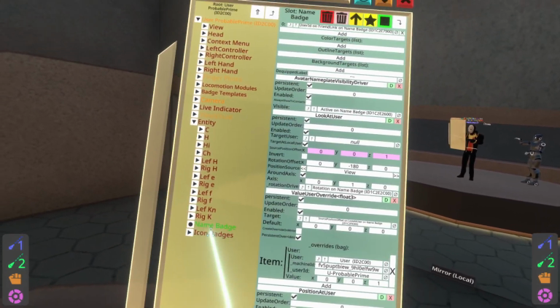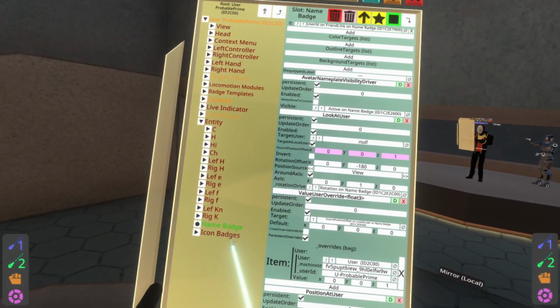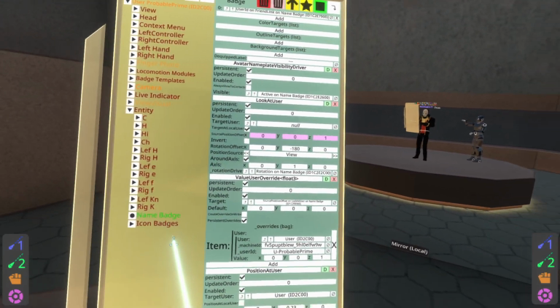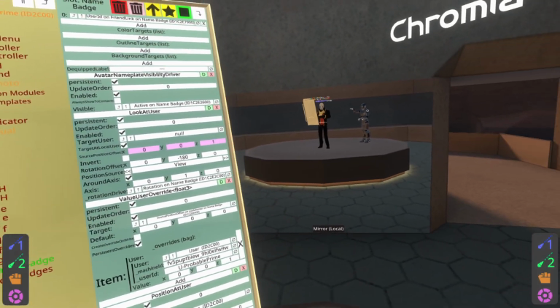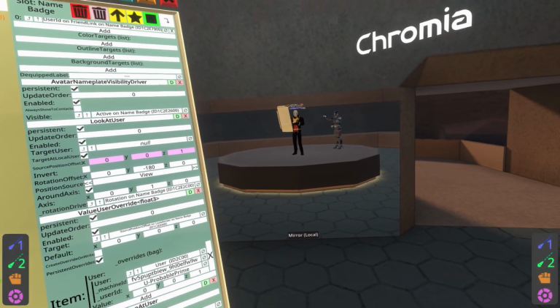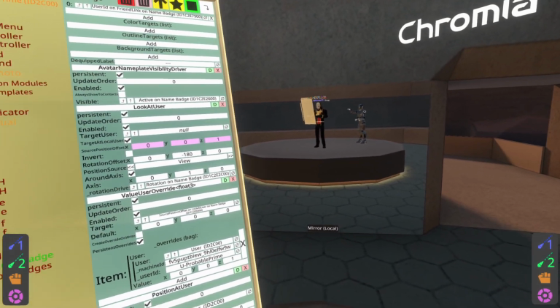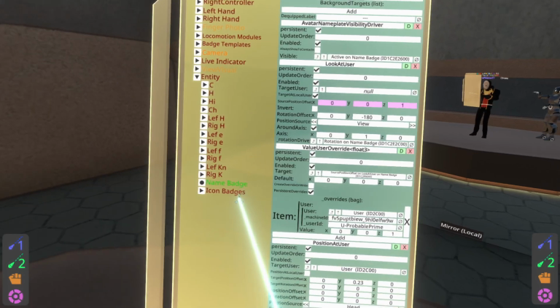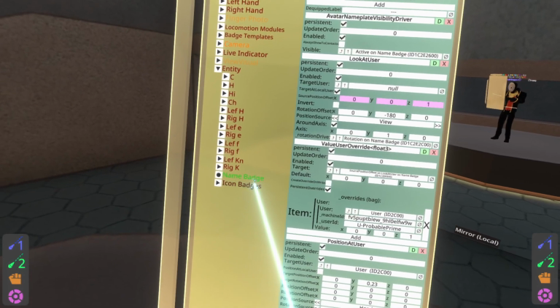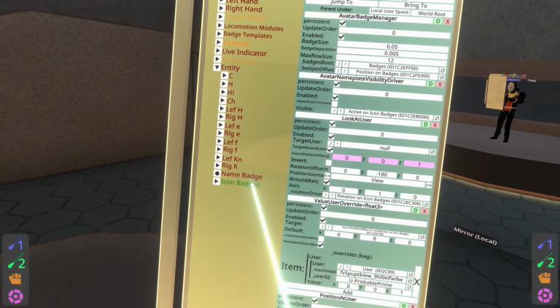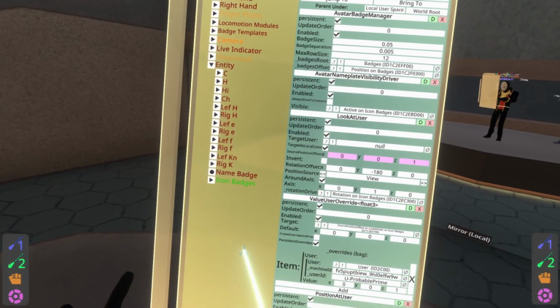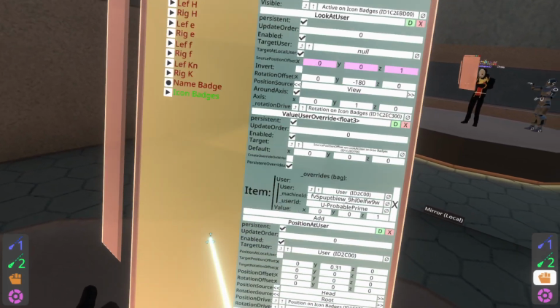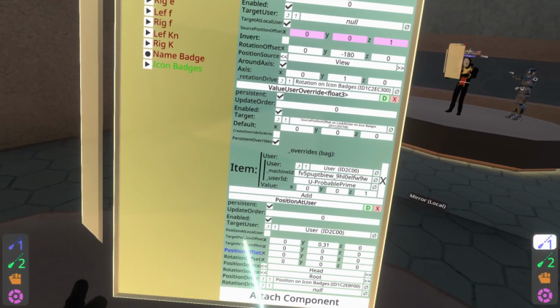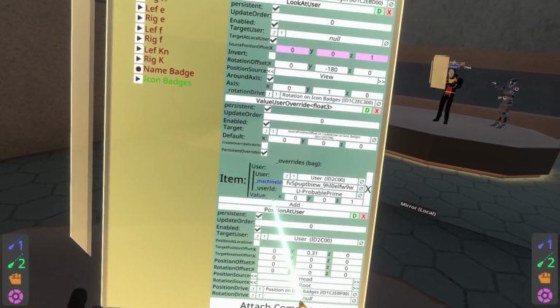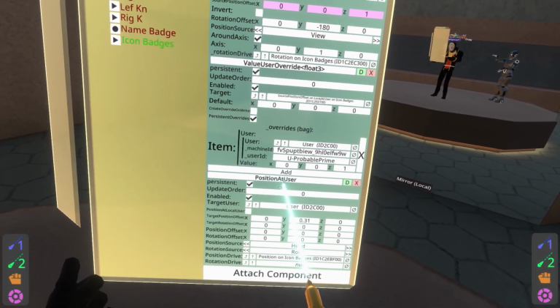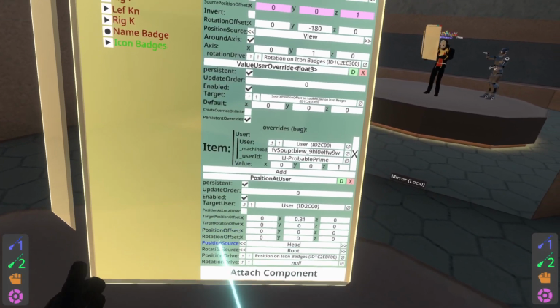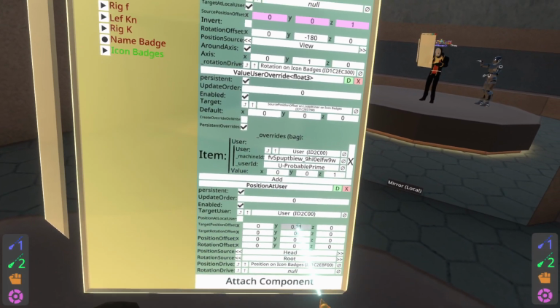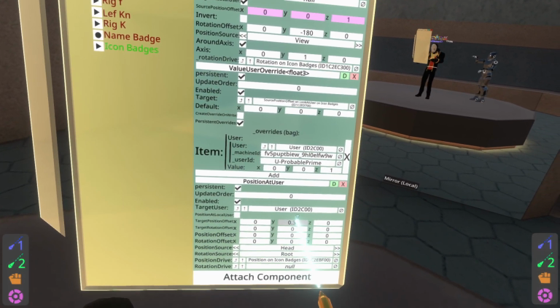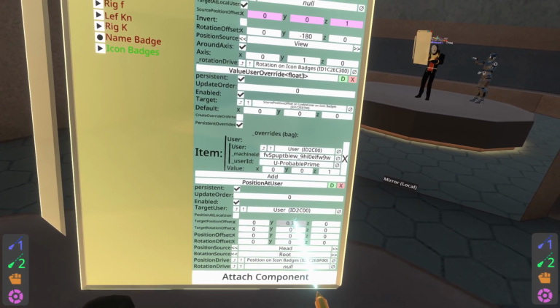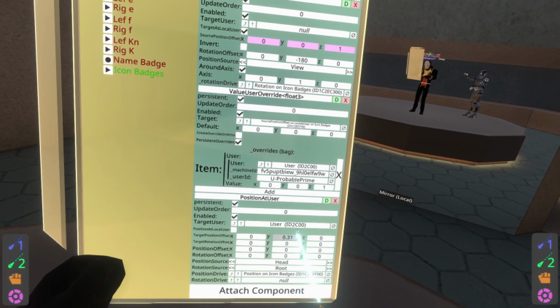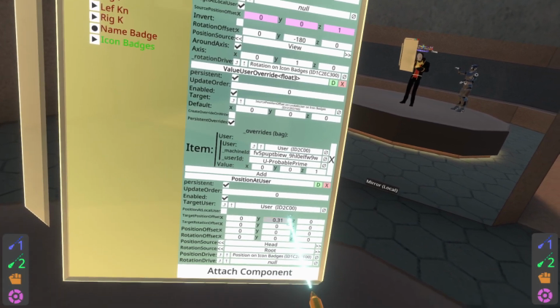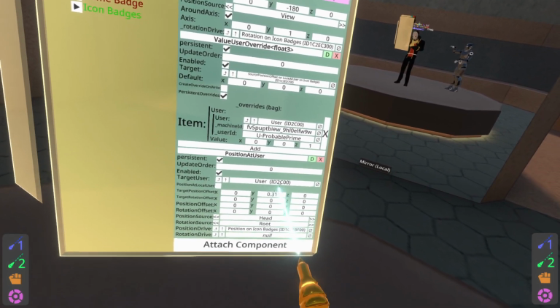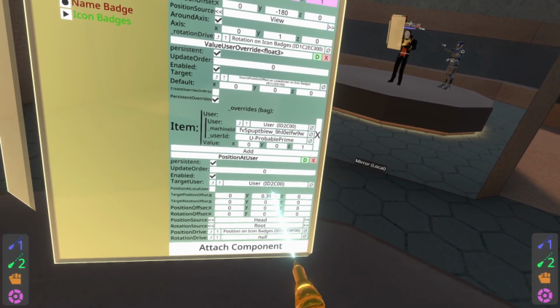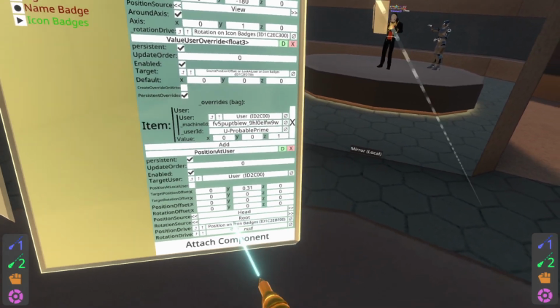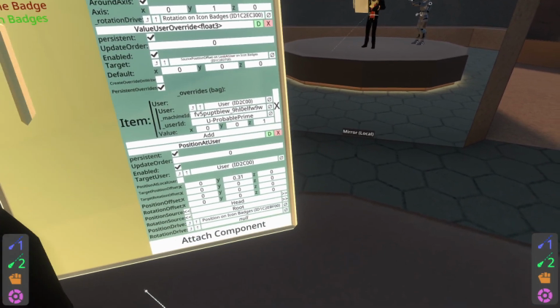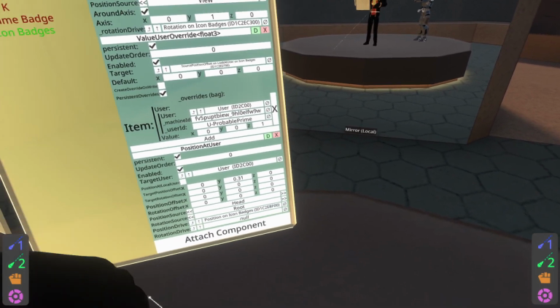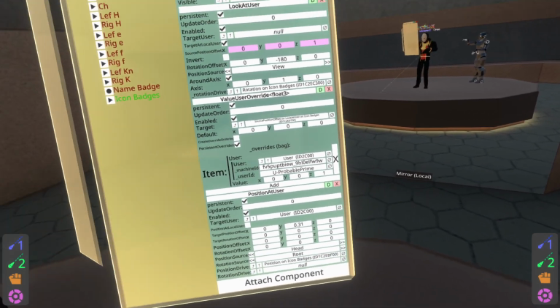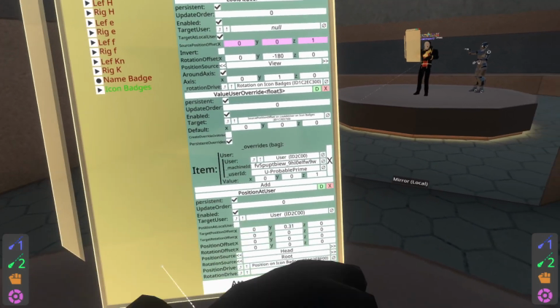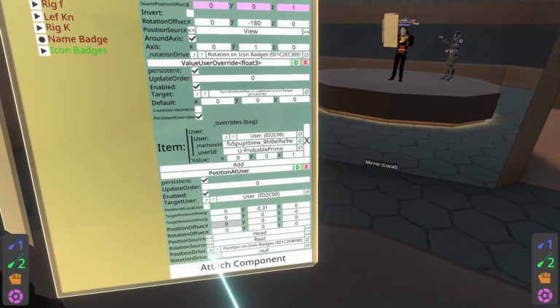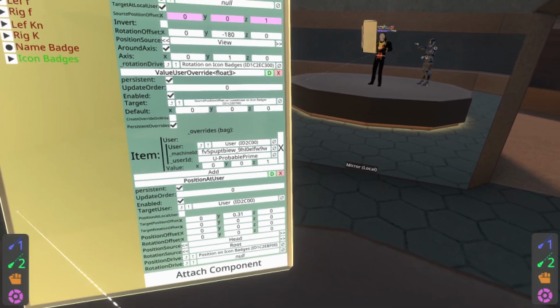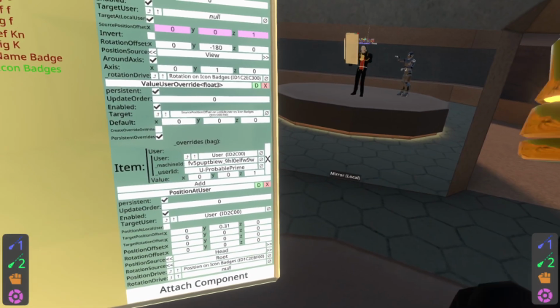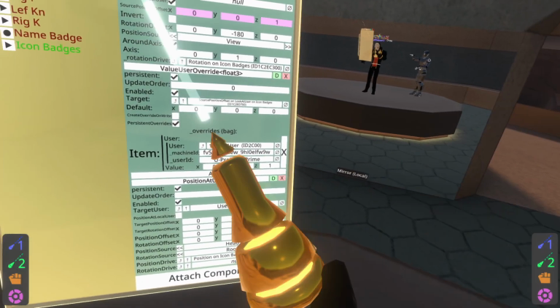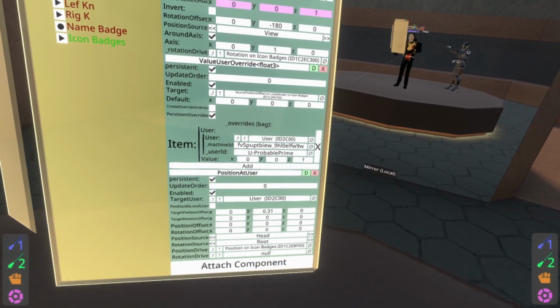If your icon badges are then out of alignment because of that, select the icon badges, scroll down to position at user, and change this property. Again: height higher or lower is Y, left and right is X, and forward and backwards is Z.